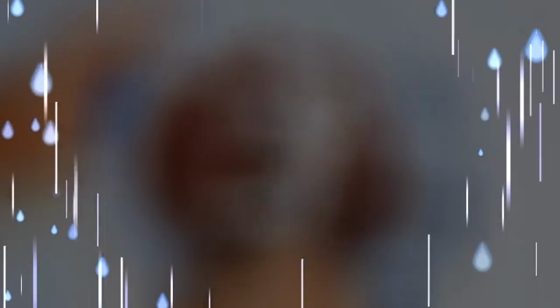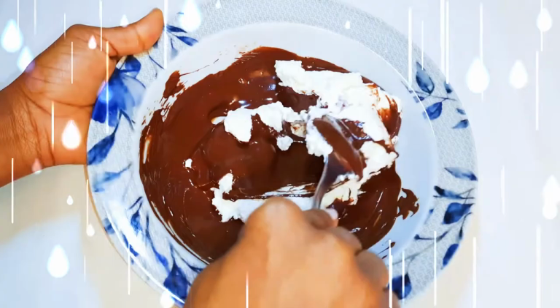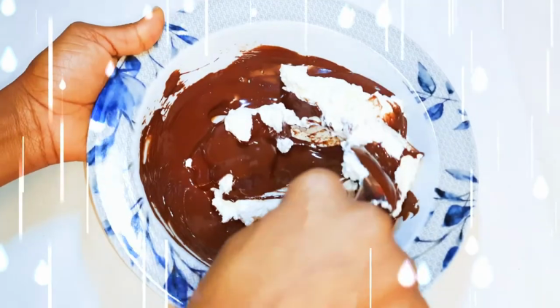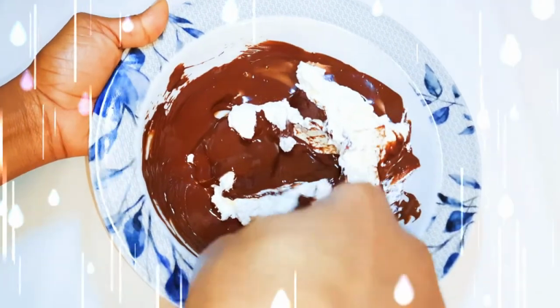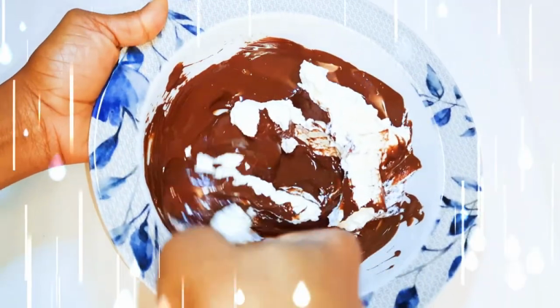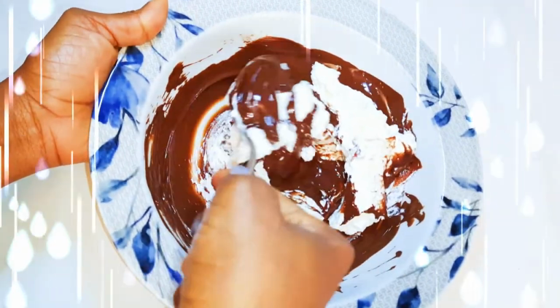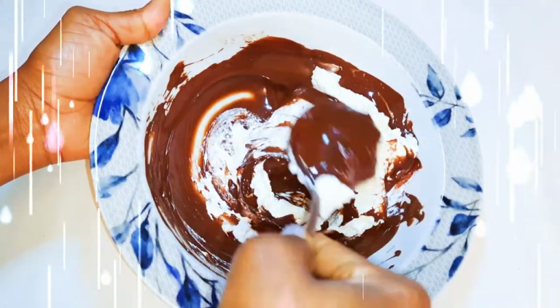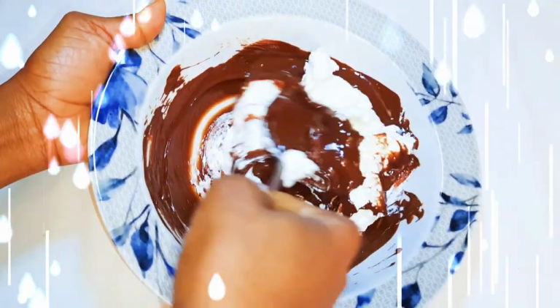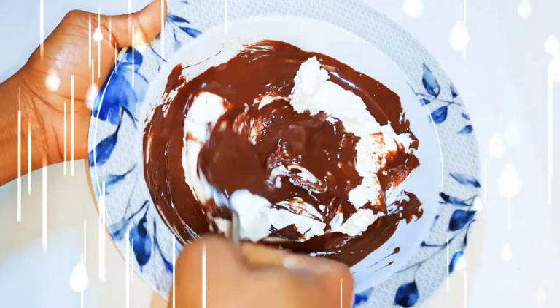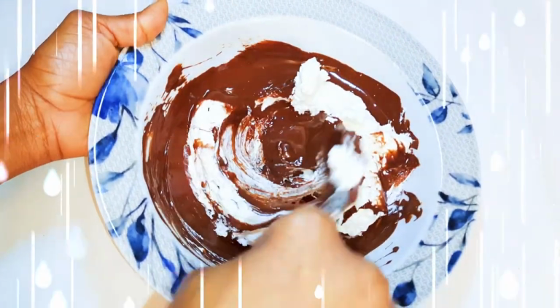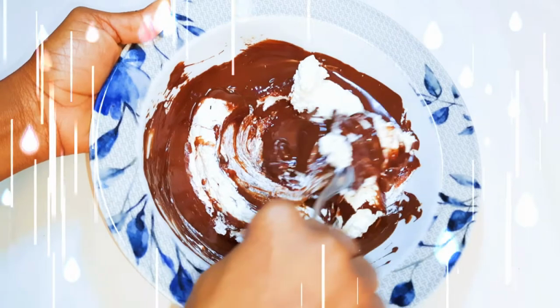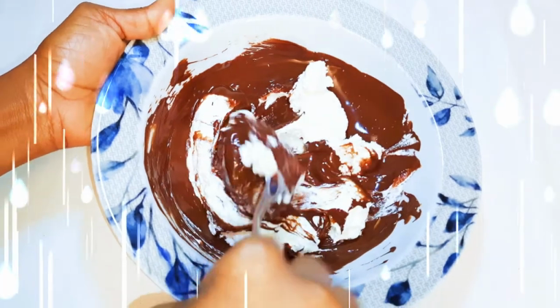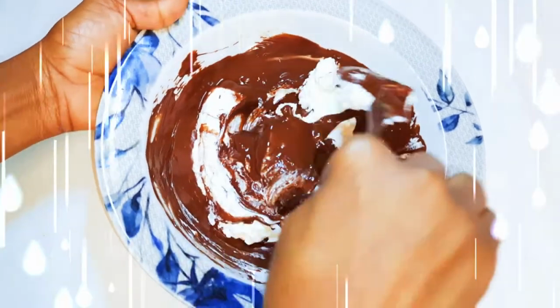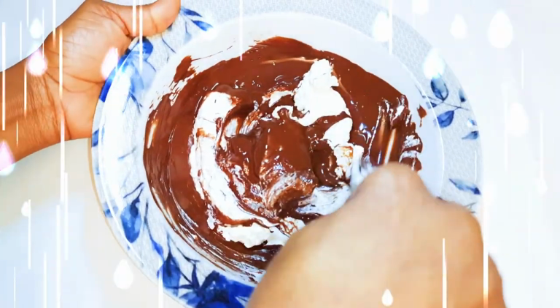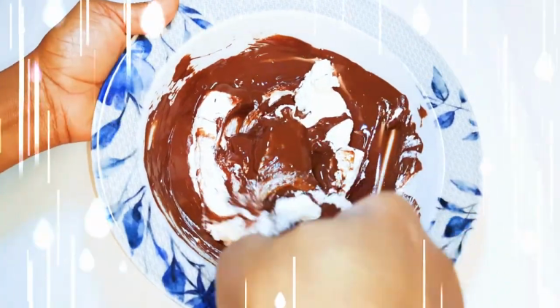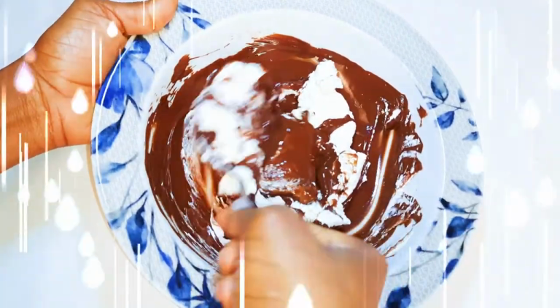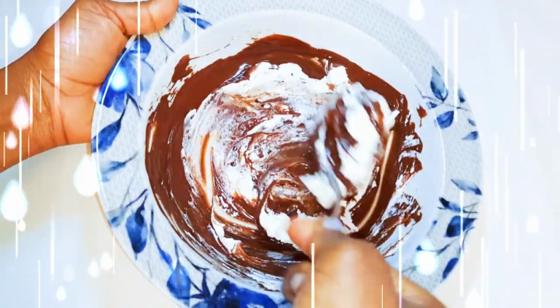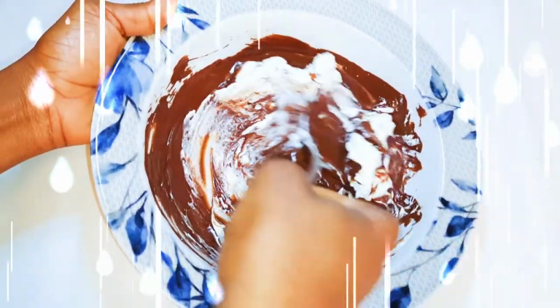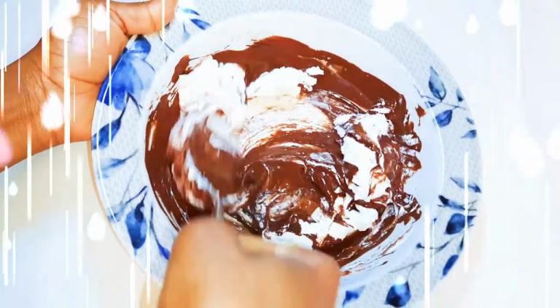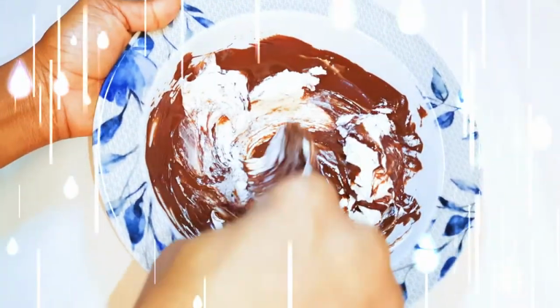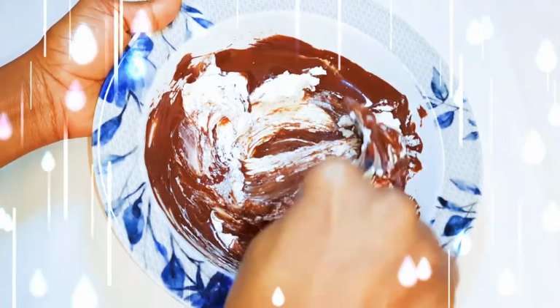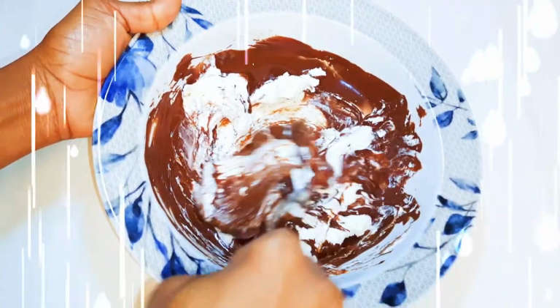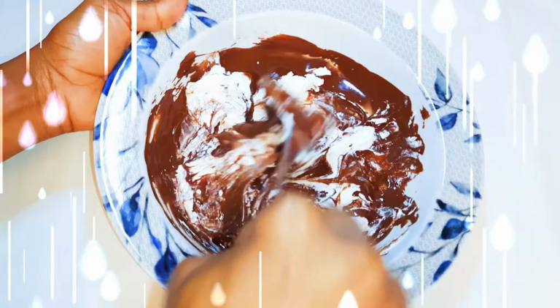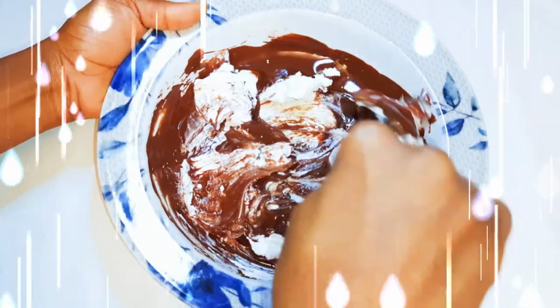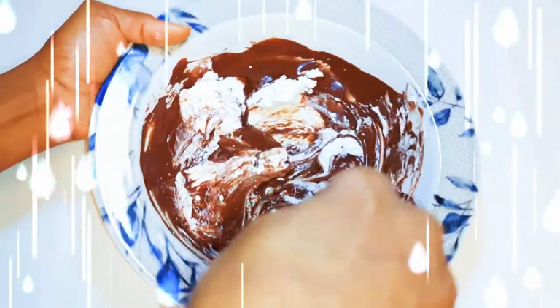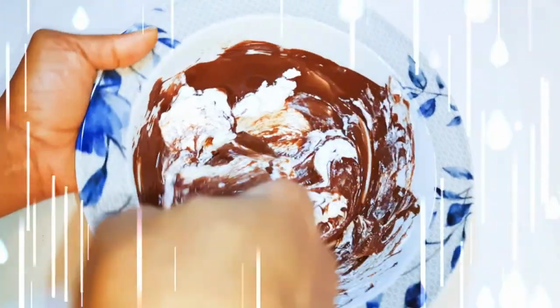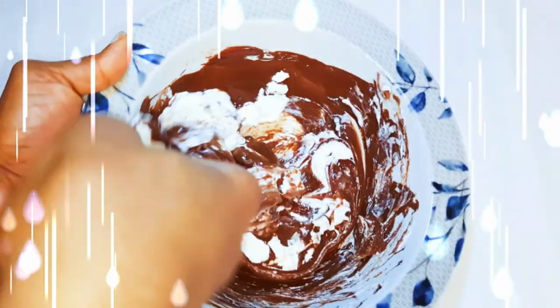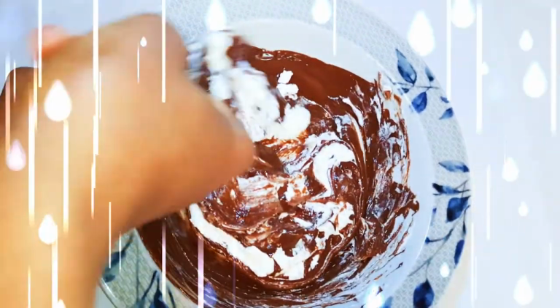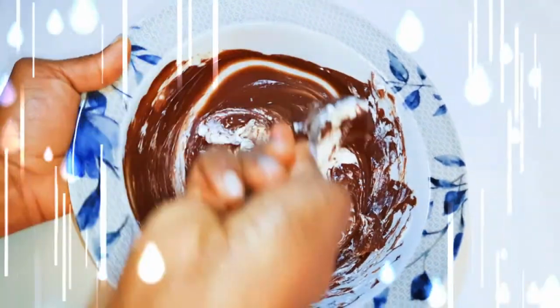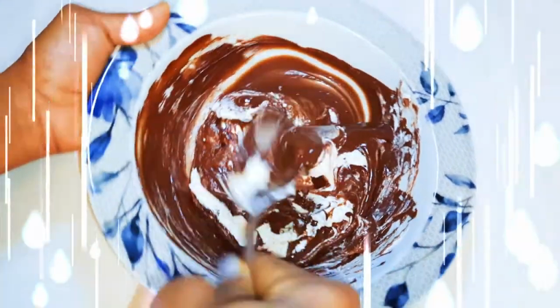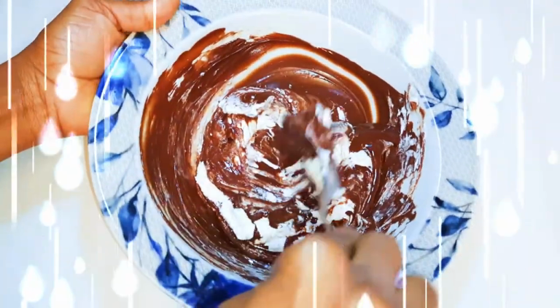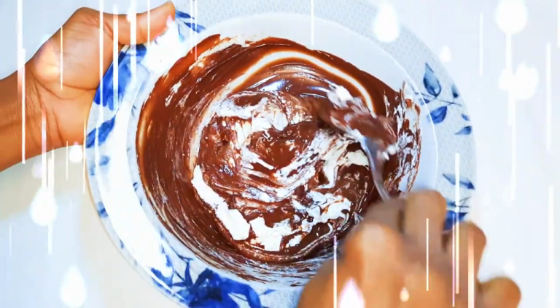Welcome back to my channel! Today I'm bringing you a cold cake recipe. This is basically a no-bake cake, so check your kitchen cabinet — if you've got some biscuits and some whipped cream, we can get started.